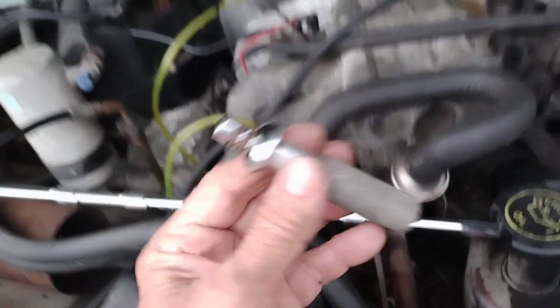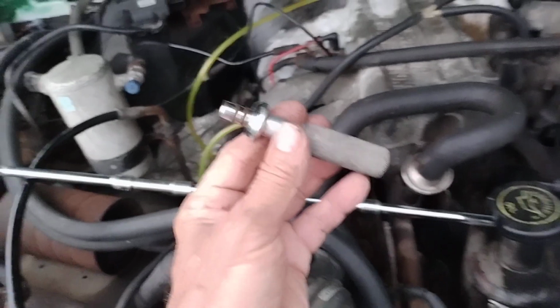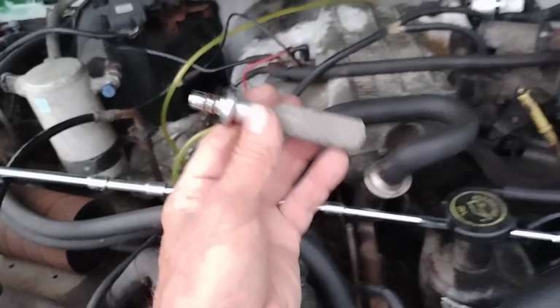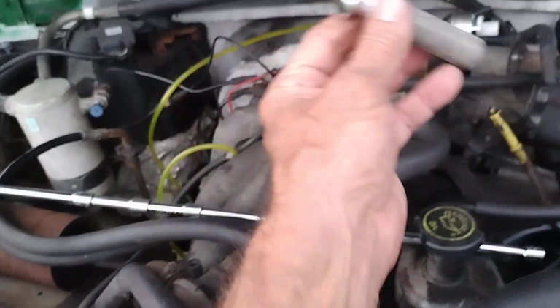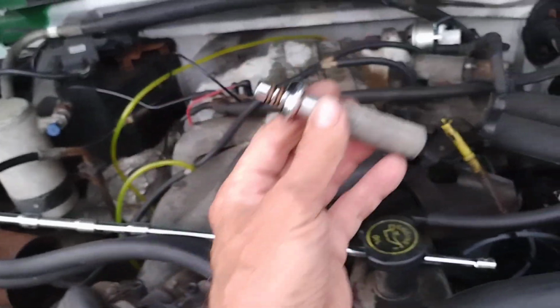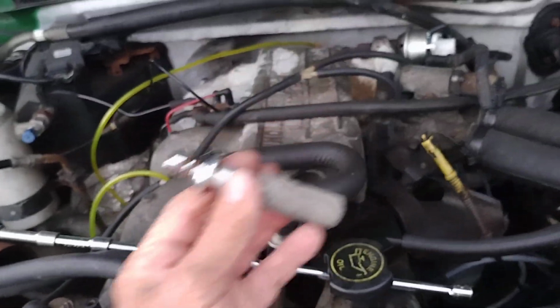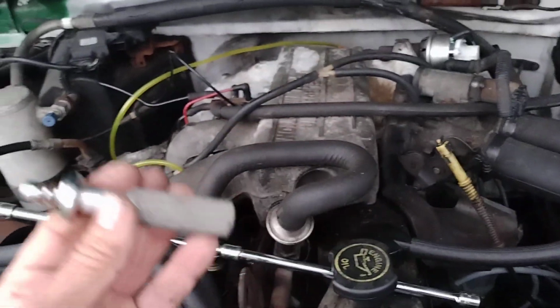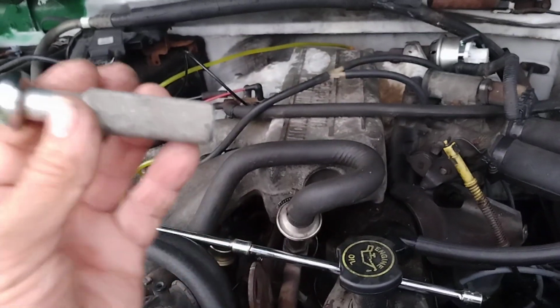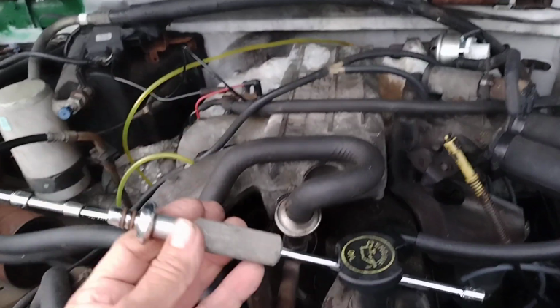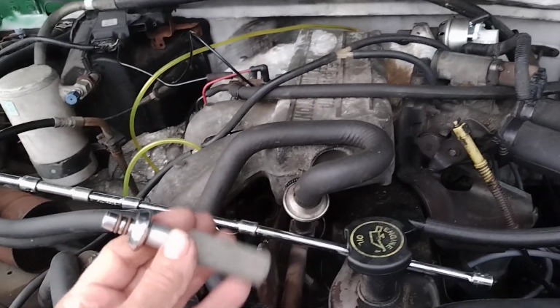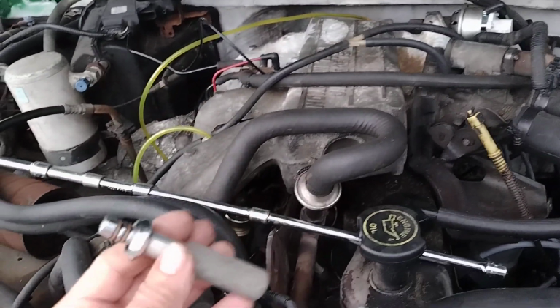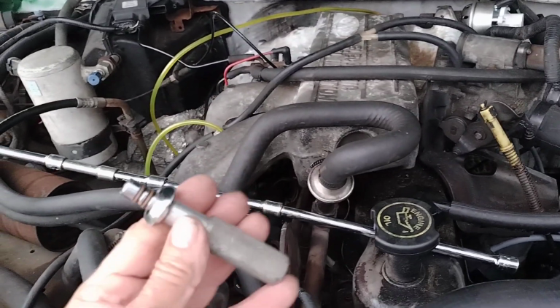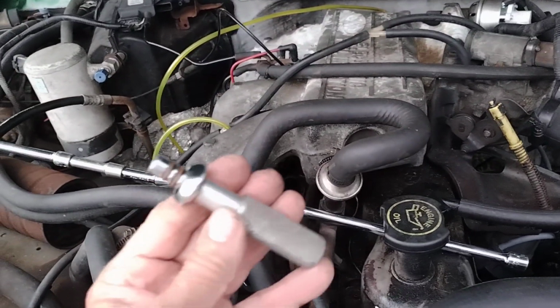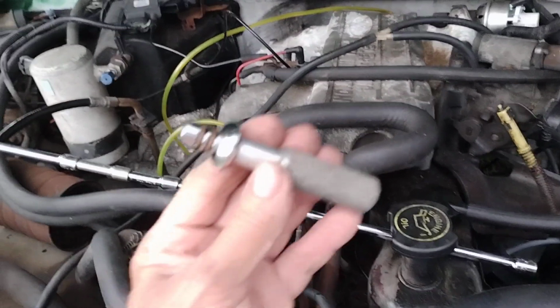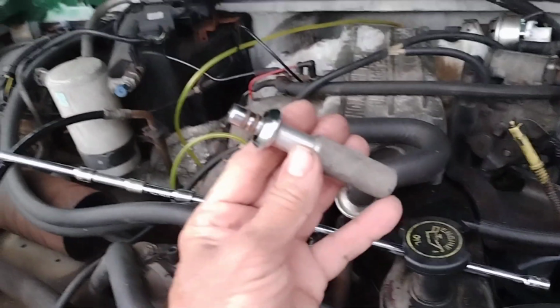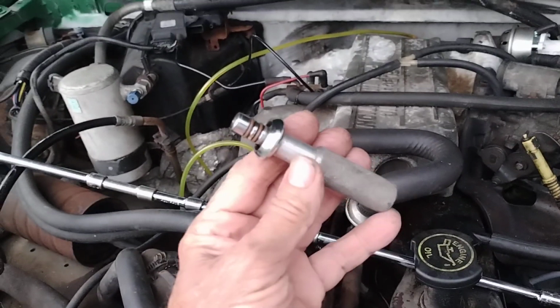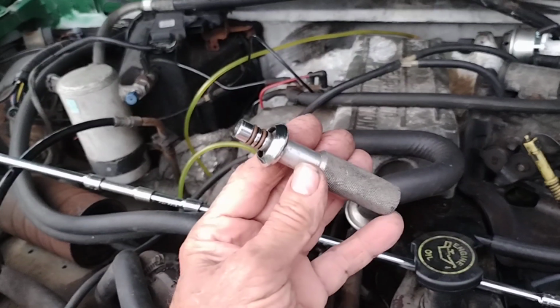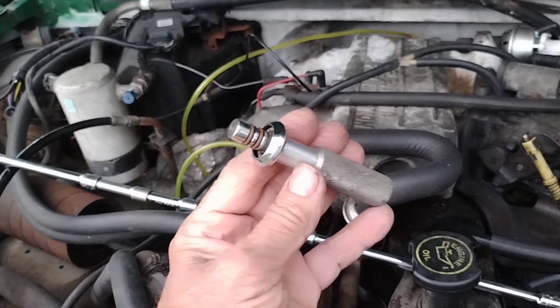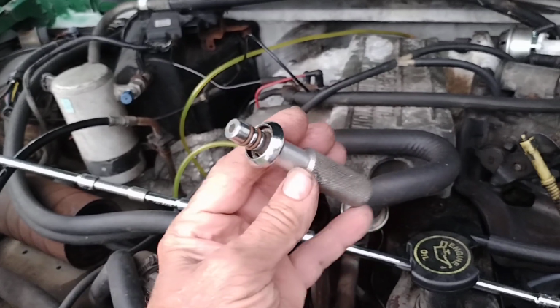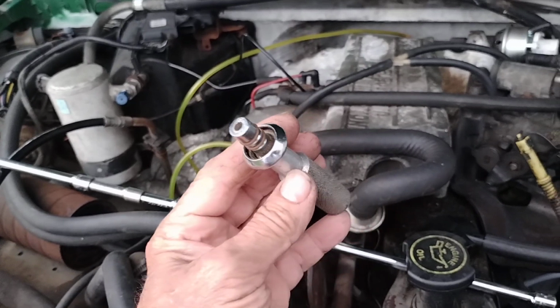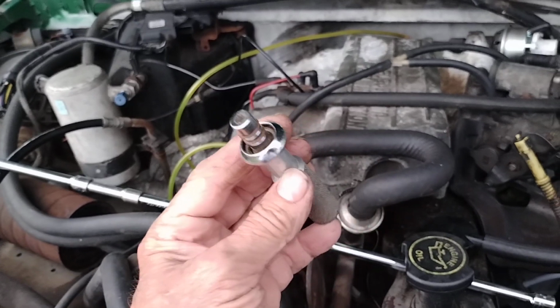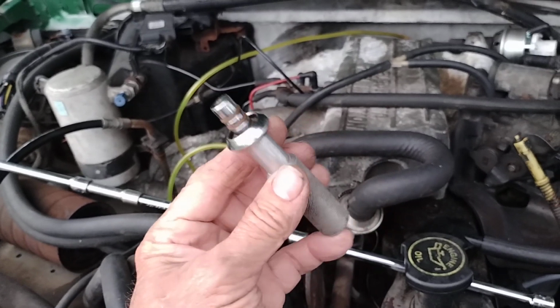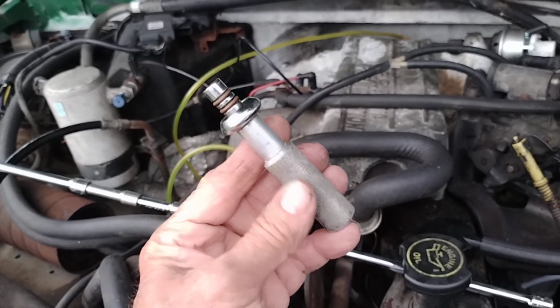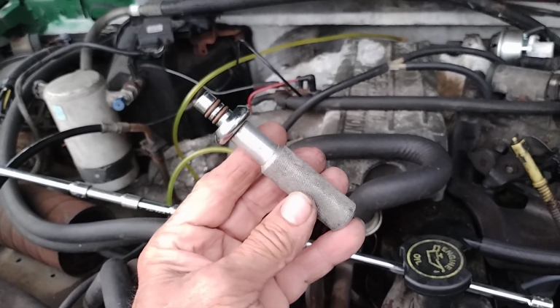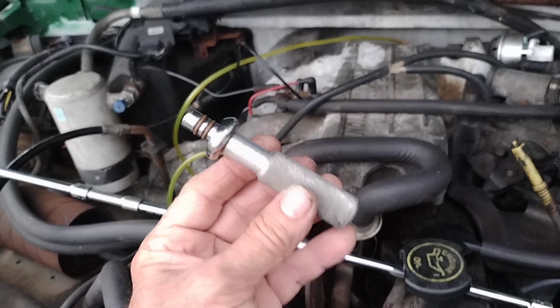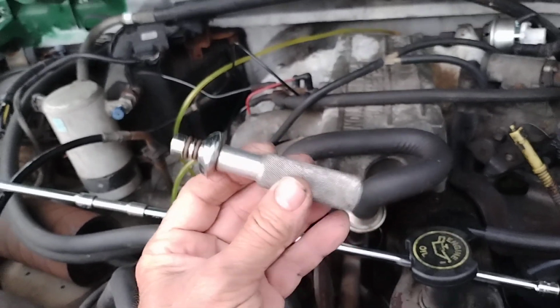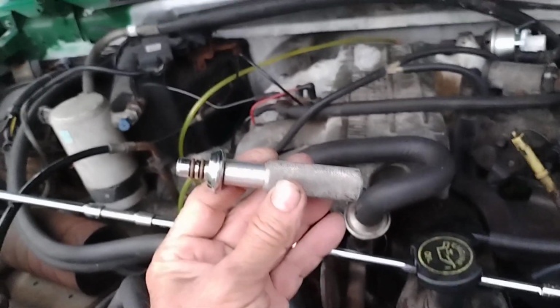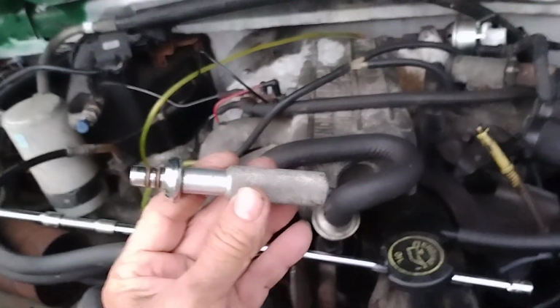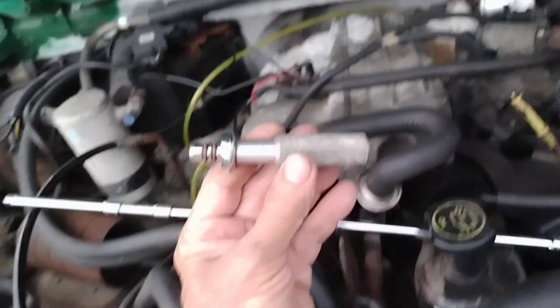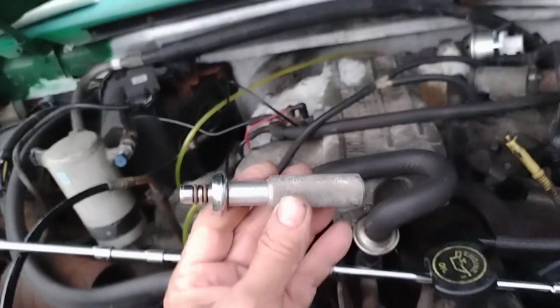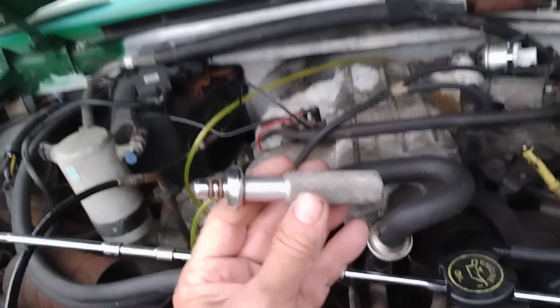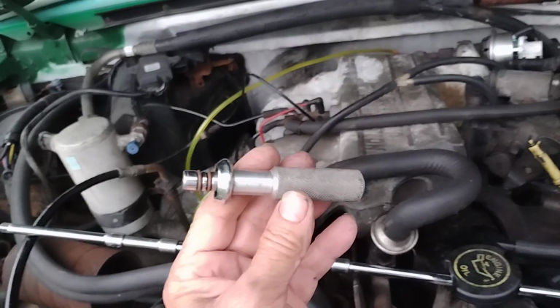This will prevent backflow to the tank, puts full pressure on the rail, and that's what you need to clean your injectors with. One of those deals — anybody ever see one of those?